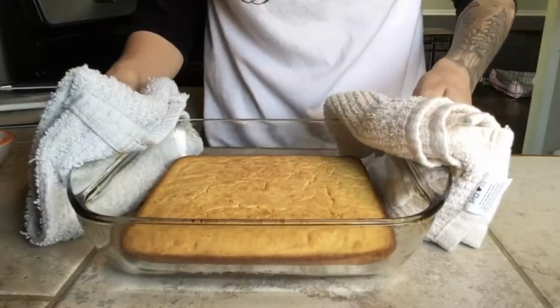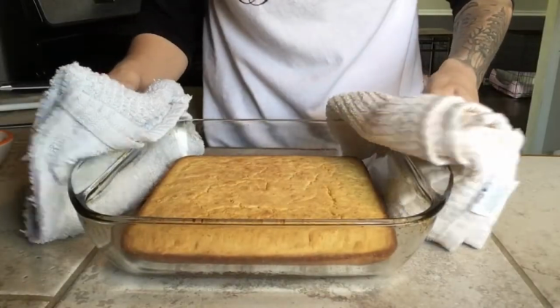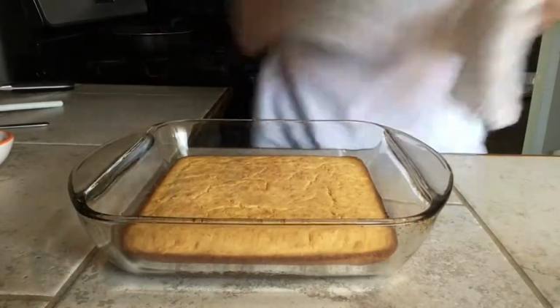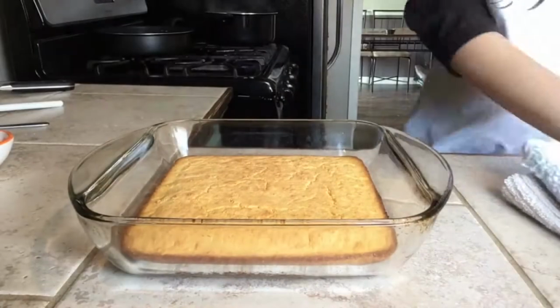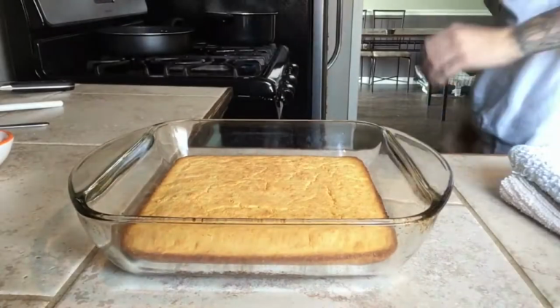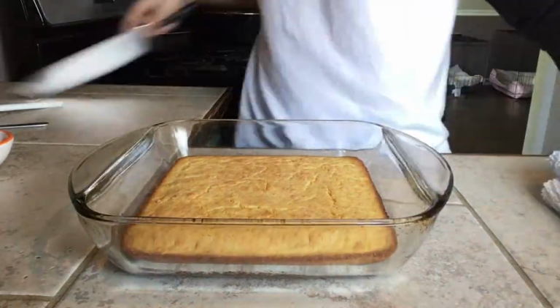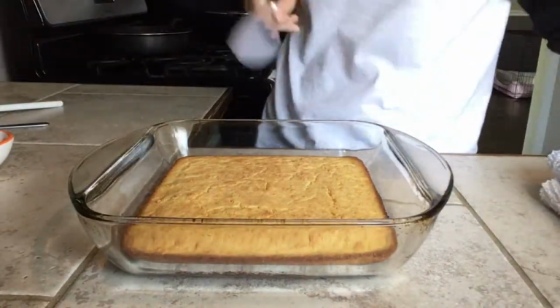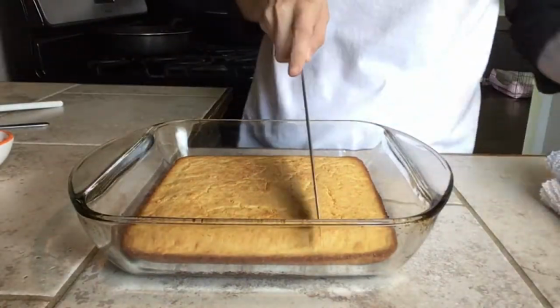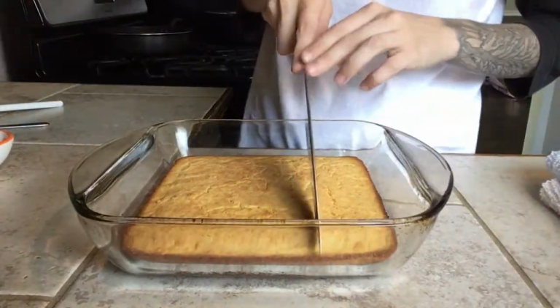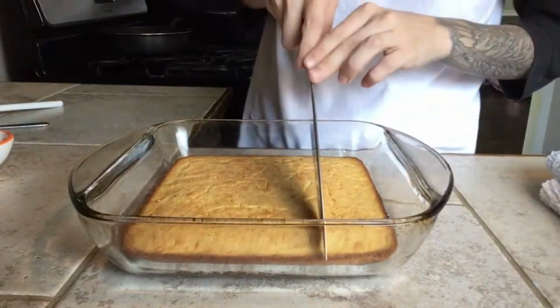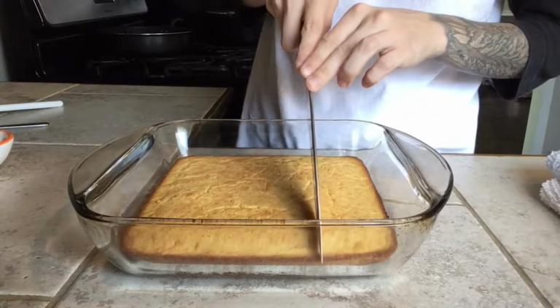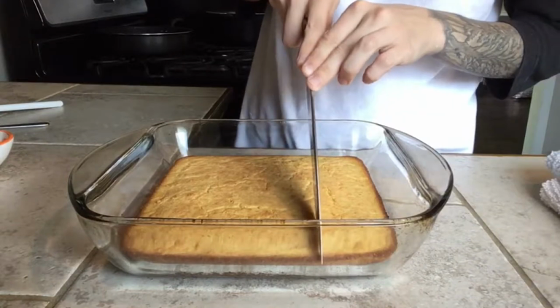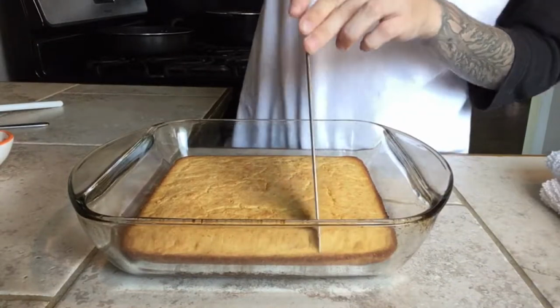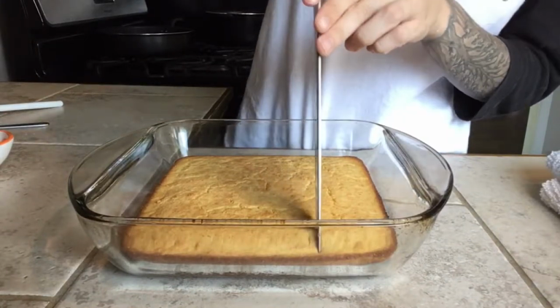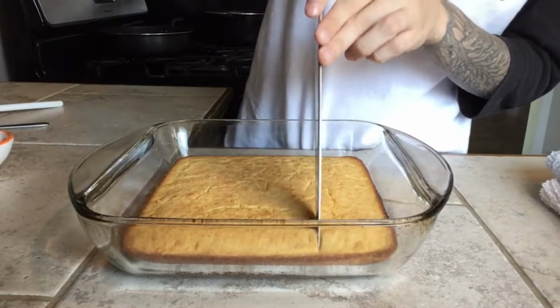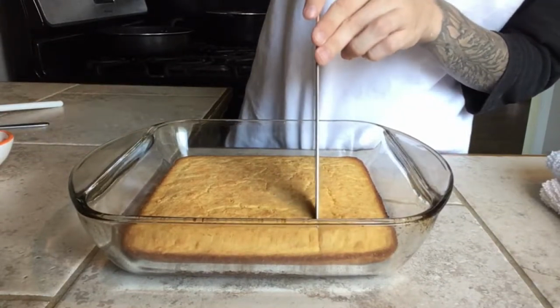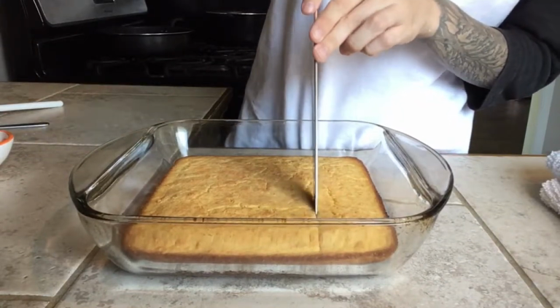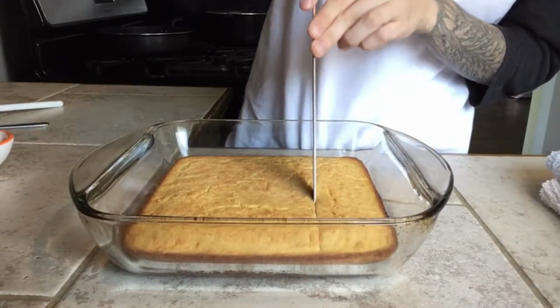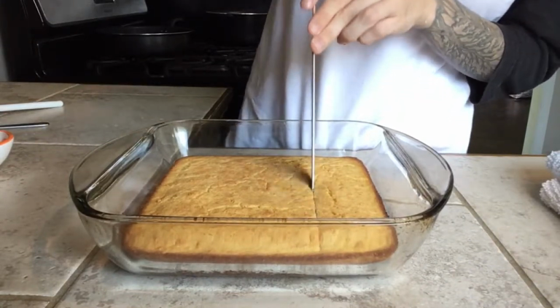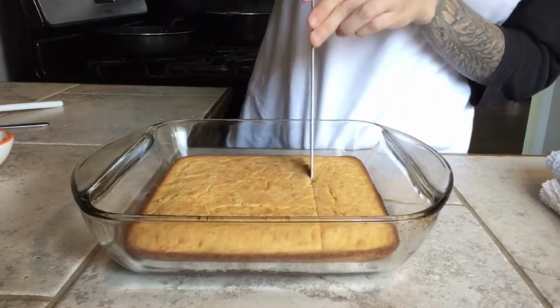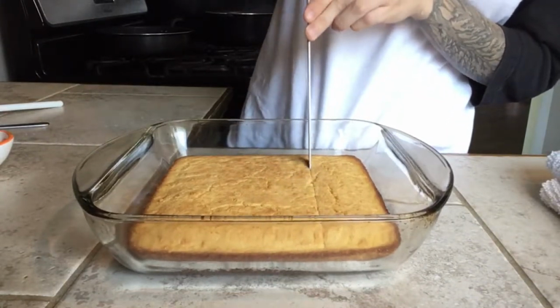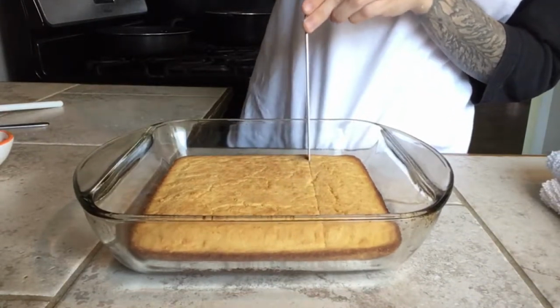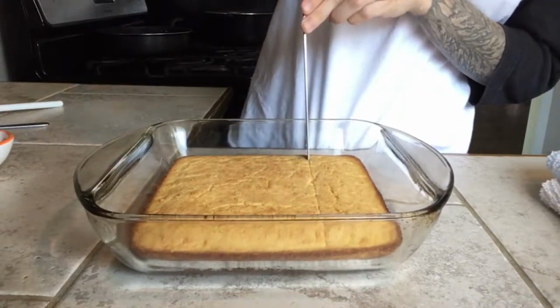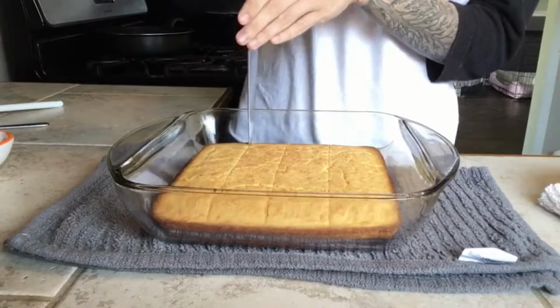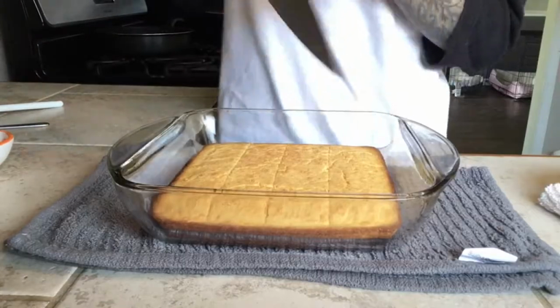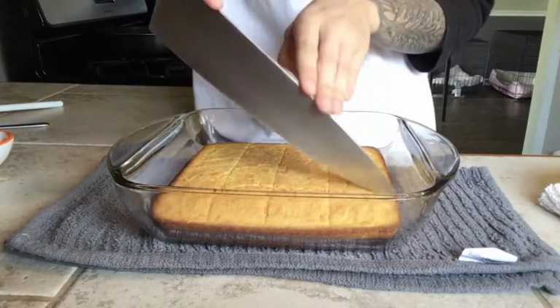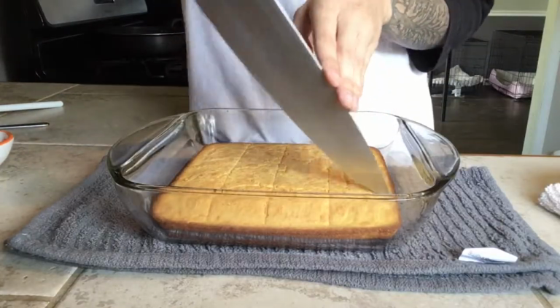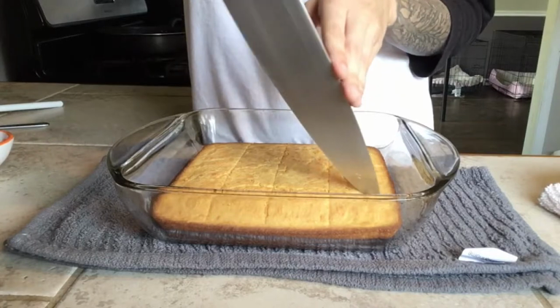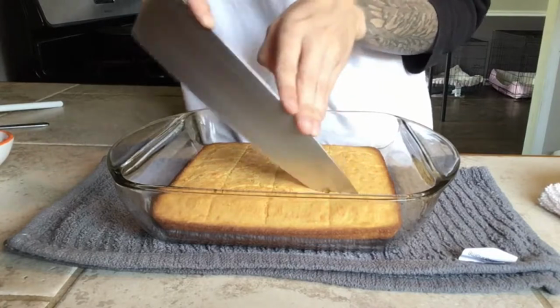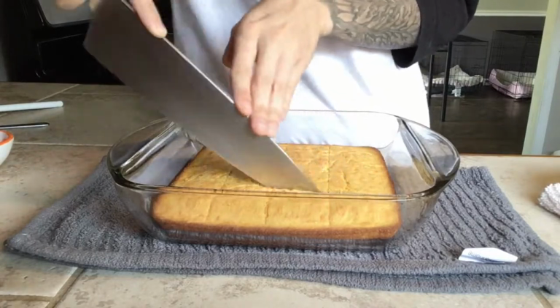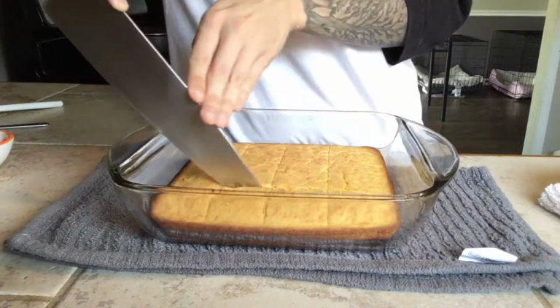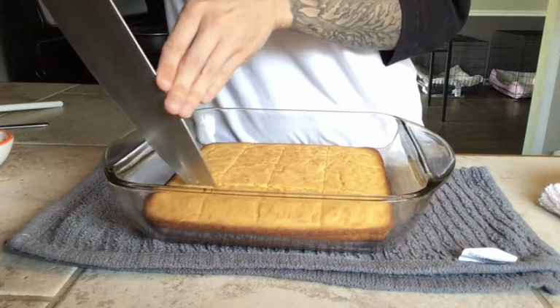To cut your cornbread, you can cut it any way you'd like. I did little squares, but you can make all kinds of different shapes — do whatever your heart desires.